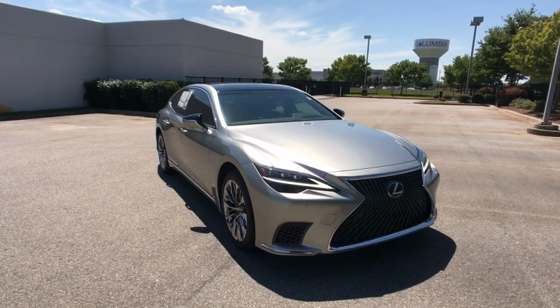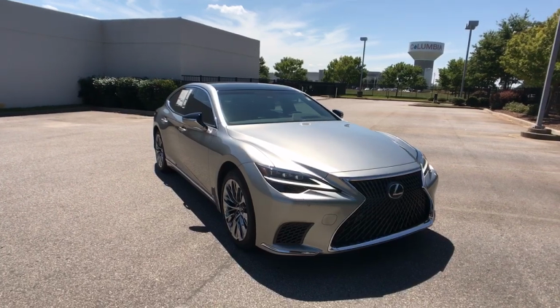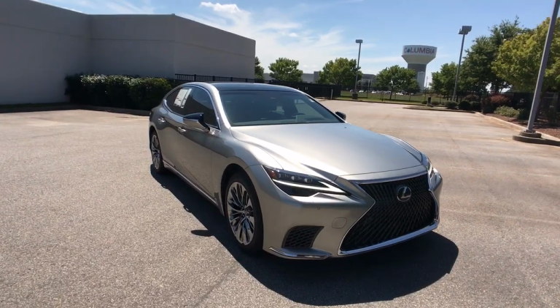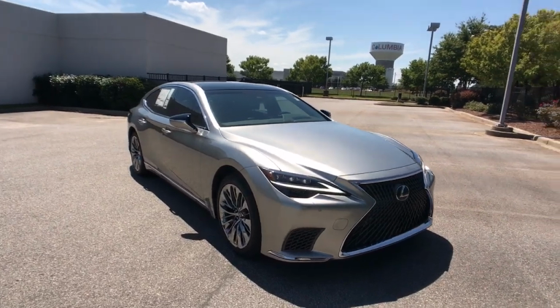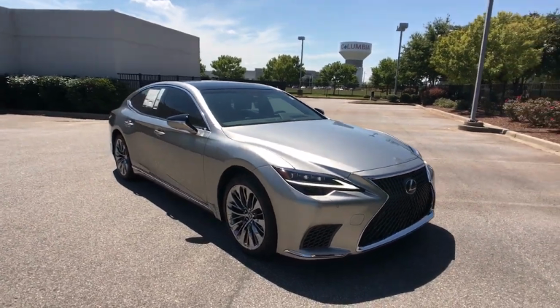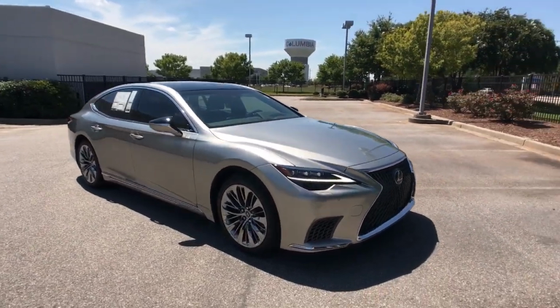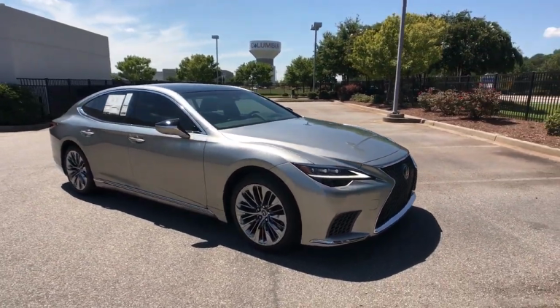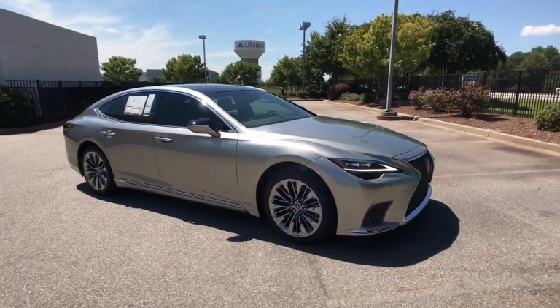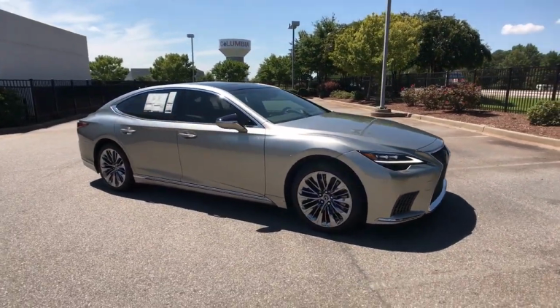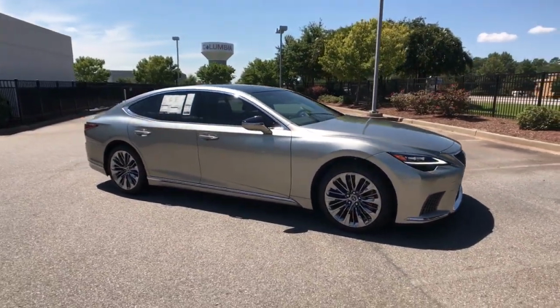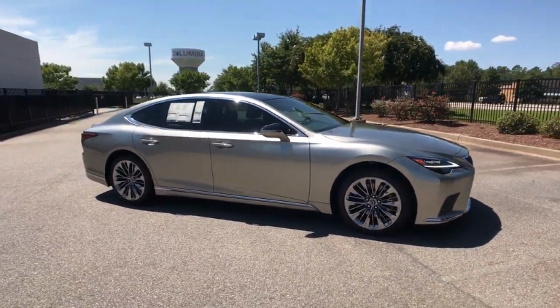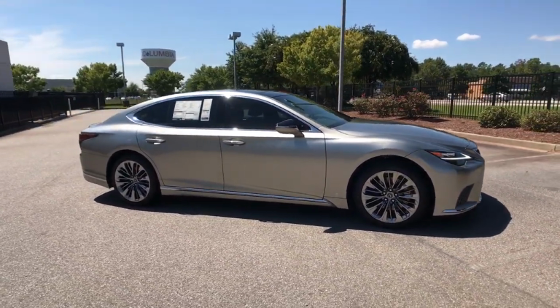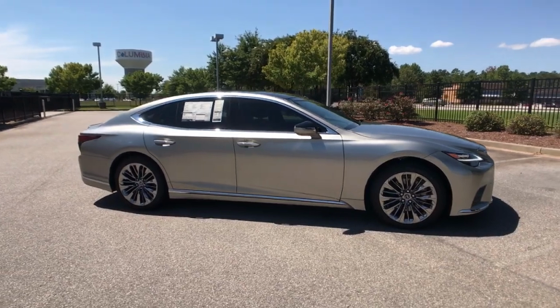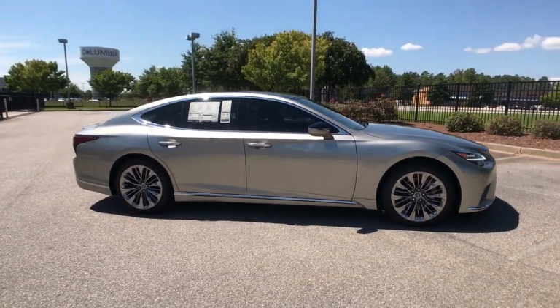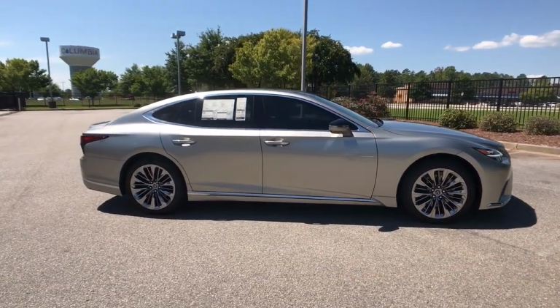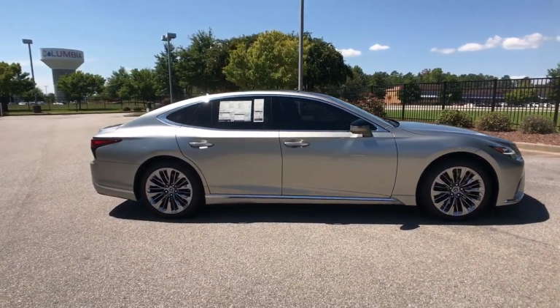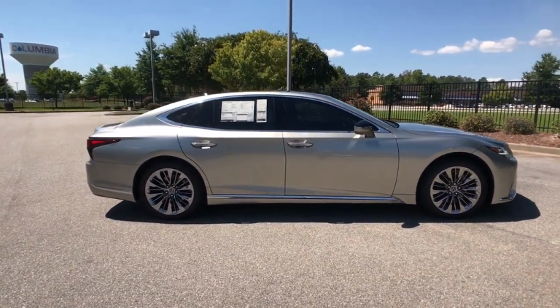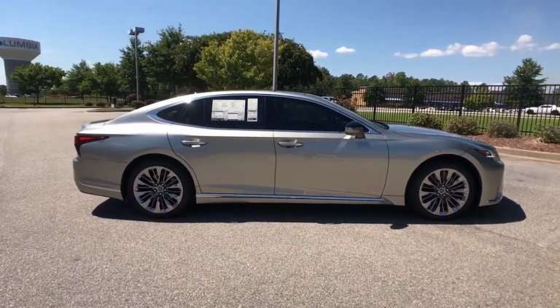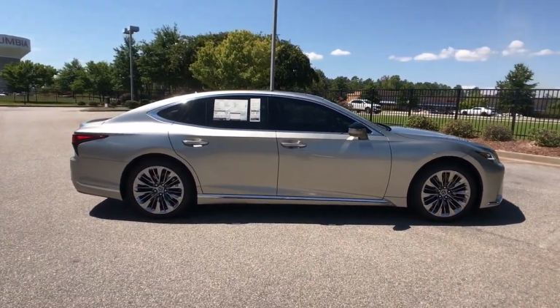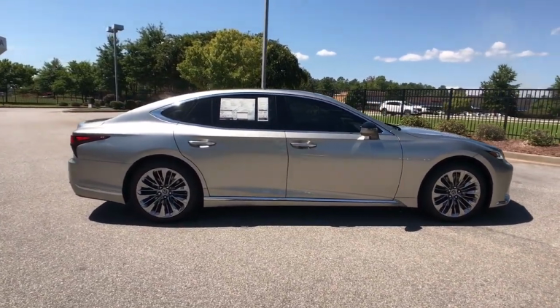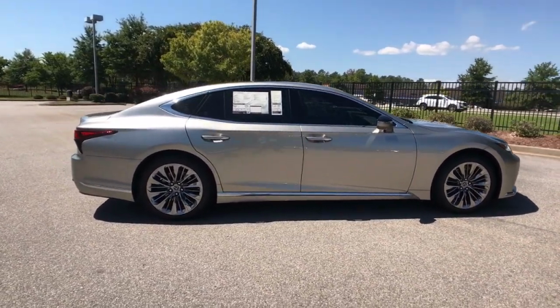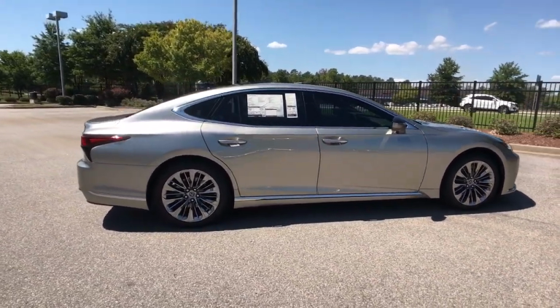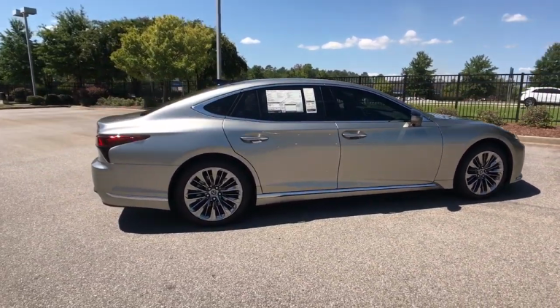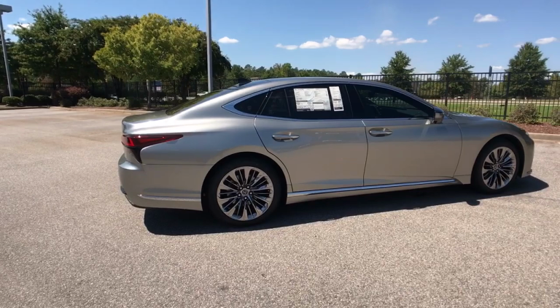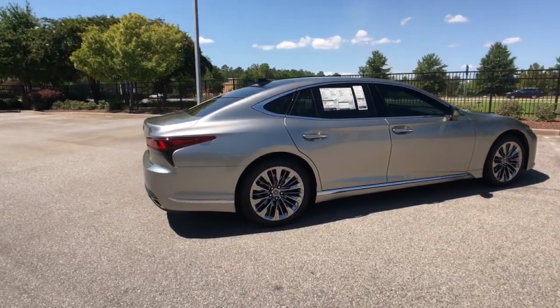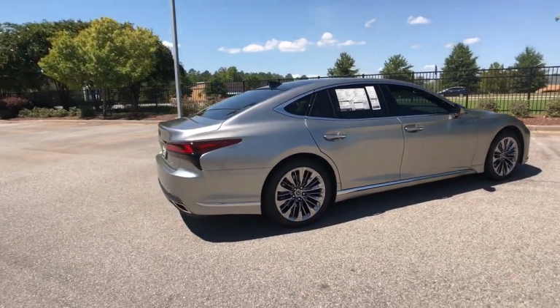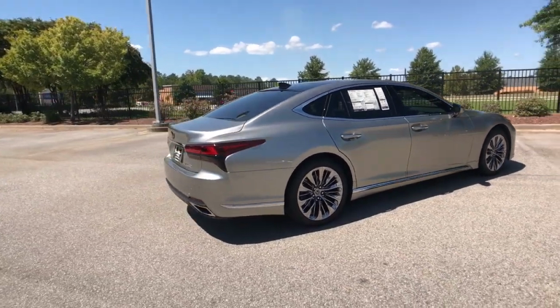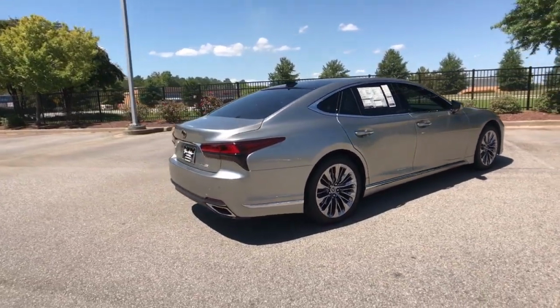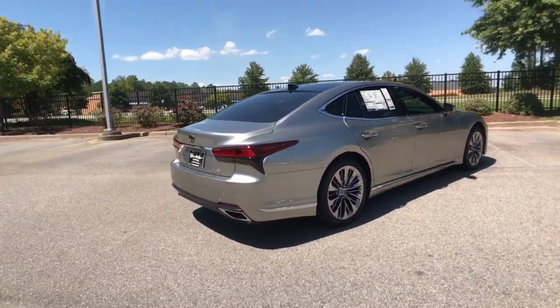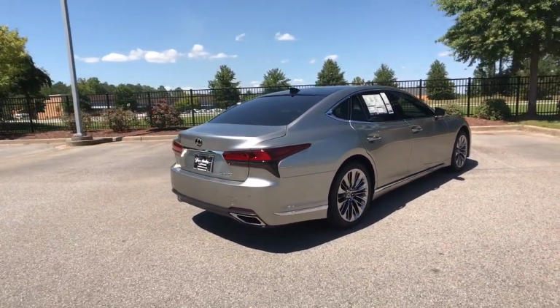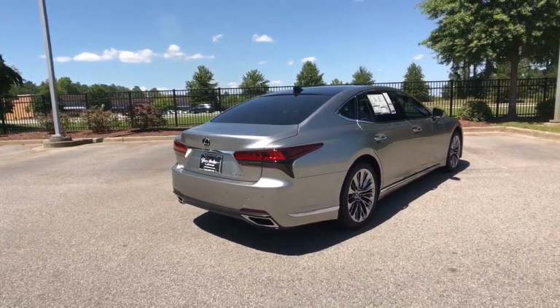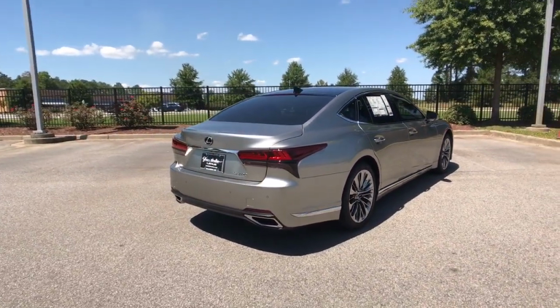Picture yourself in the 2022 Lexus LS. Enjoy a view of this artfully styled Lexus LS, the premium luxury sedan with sweeping coupe-like lines, serene cabin, and exhilarating performance.